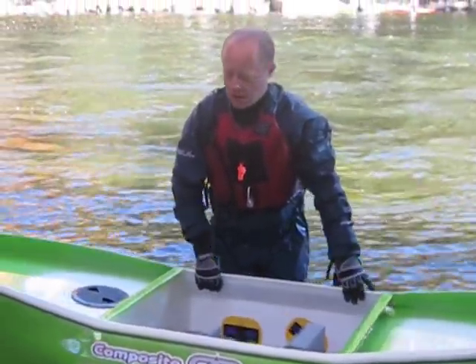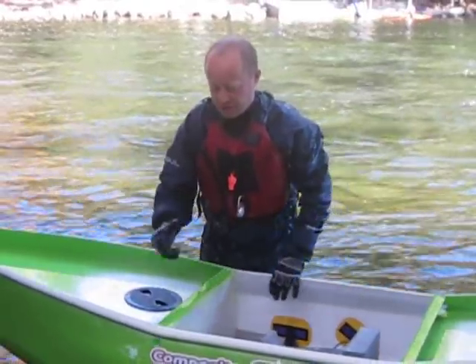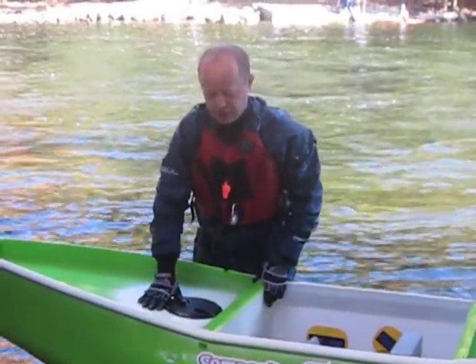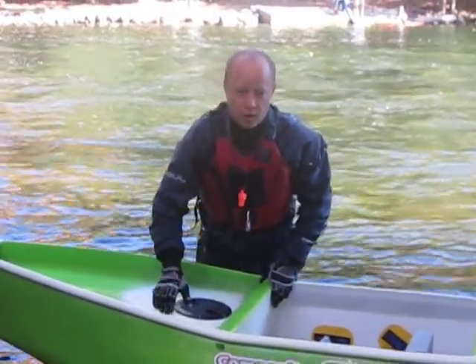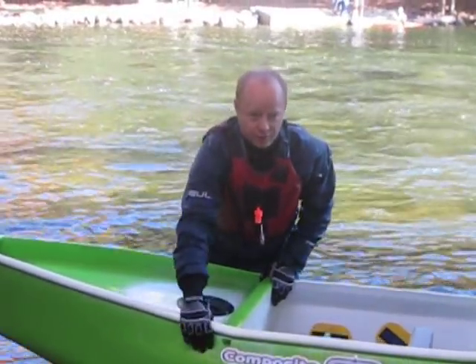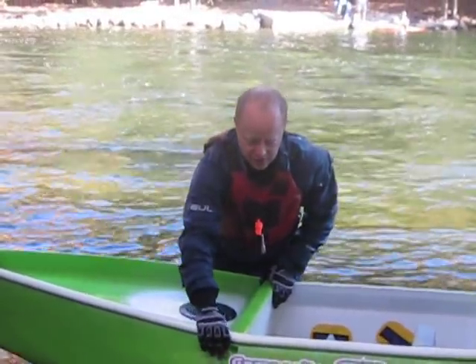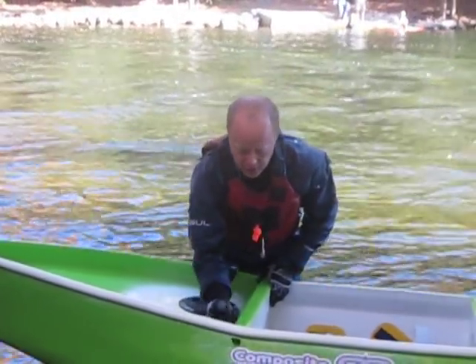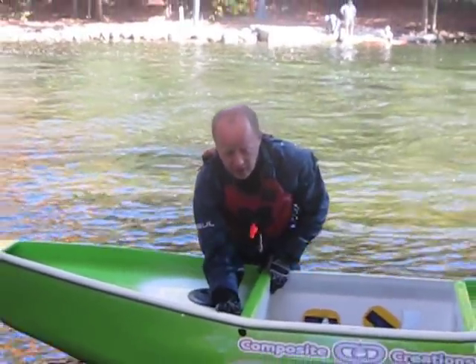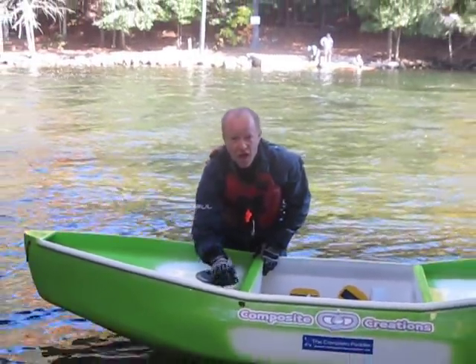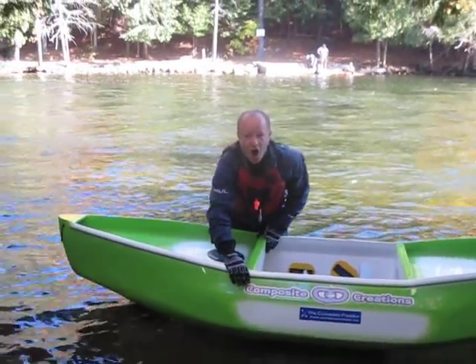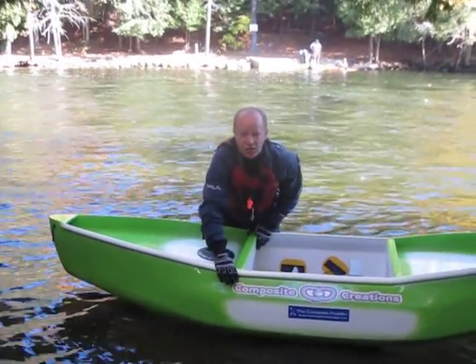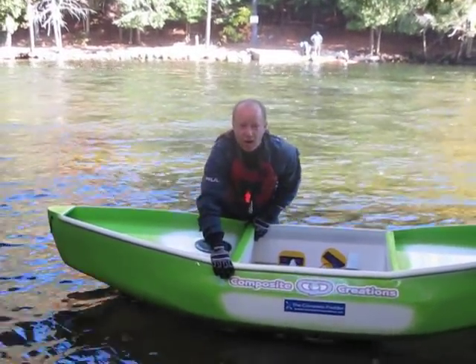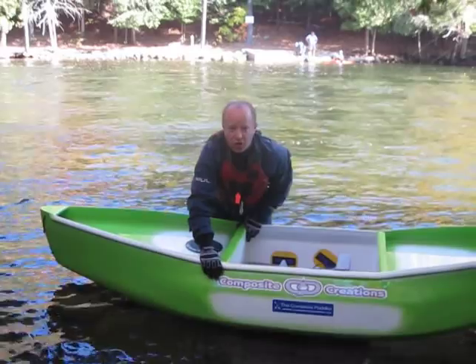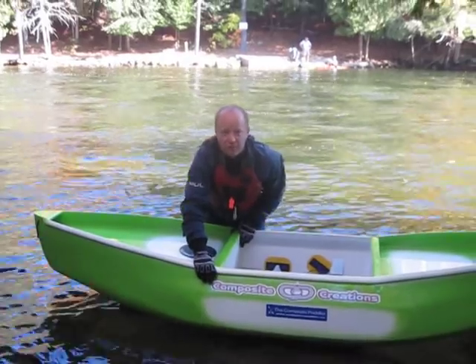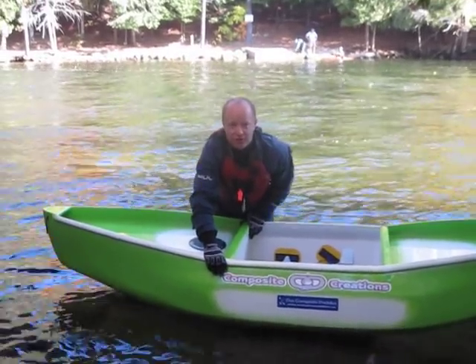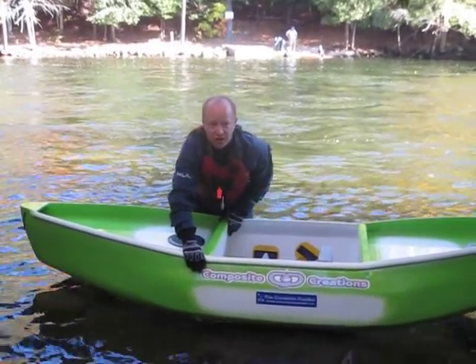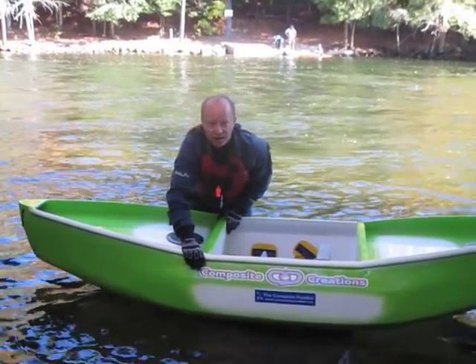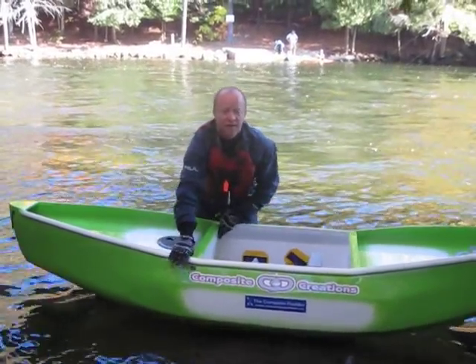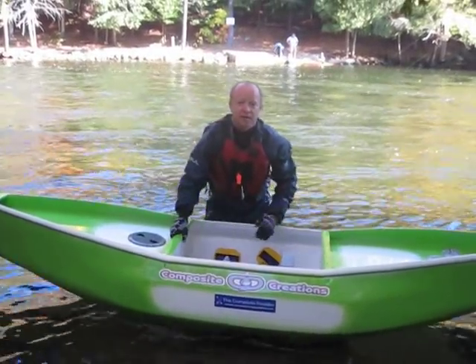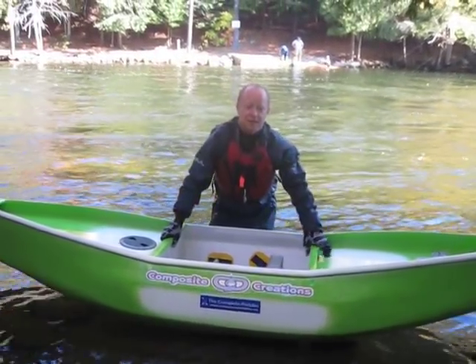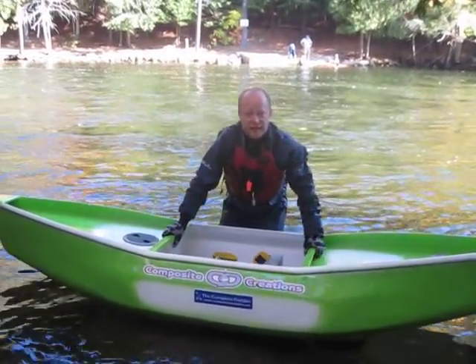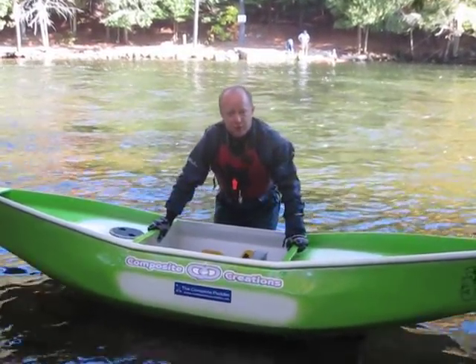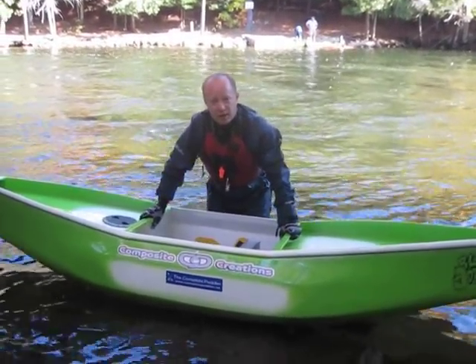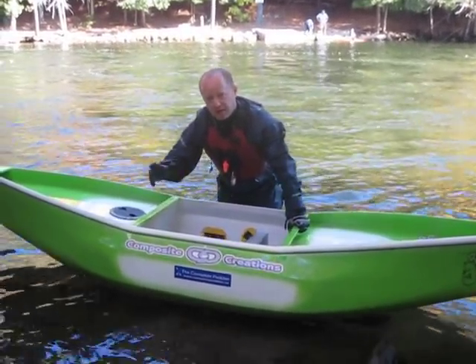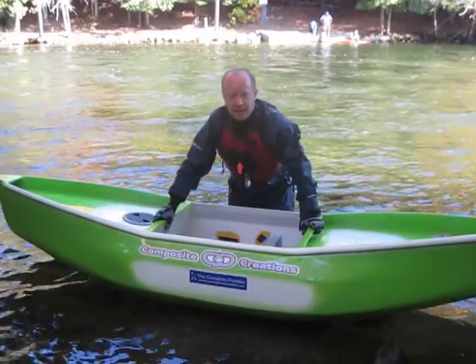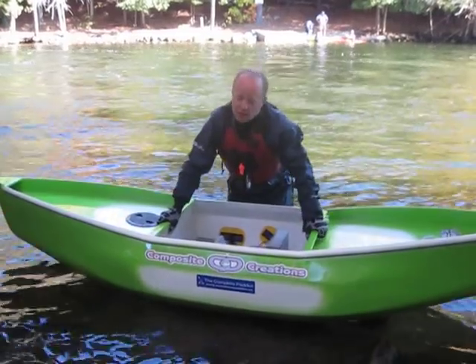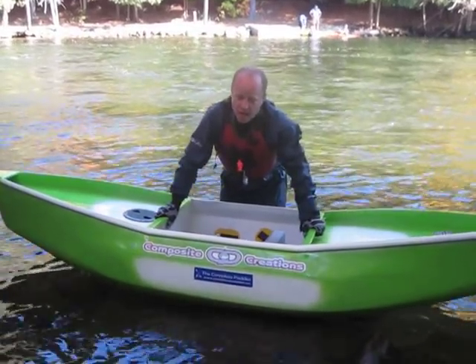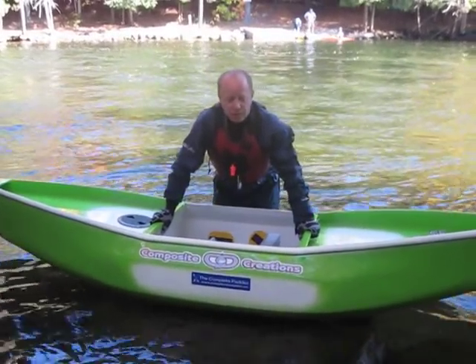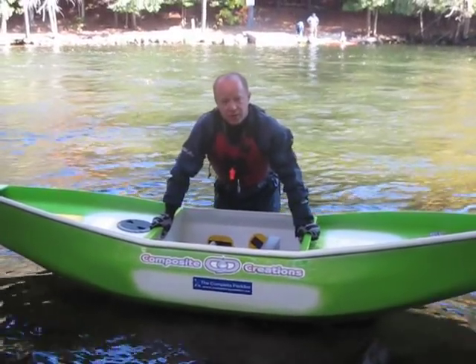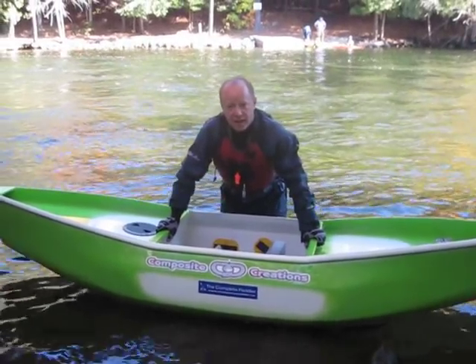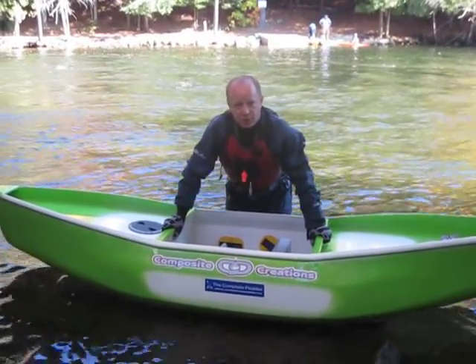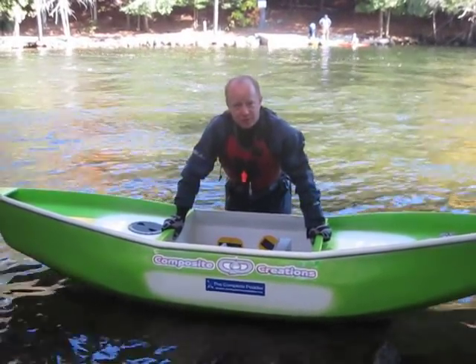The other nice feature about the water rail is this — it's an awesome spot to lock your boat on your car. You put a bicycle cable through there, kryptonite-type cables, and your boat's there when you come back from going to the beer store.